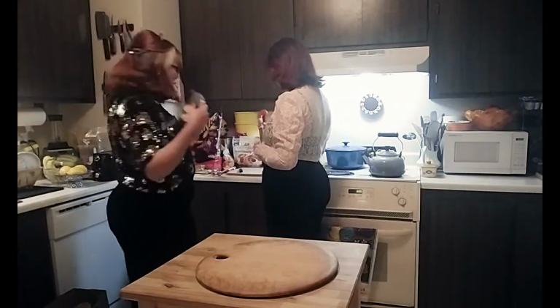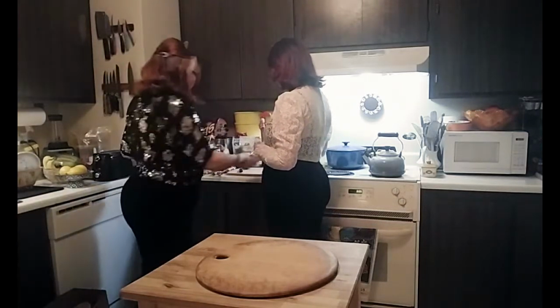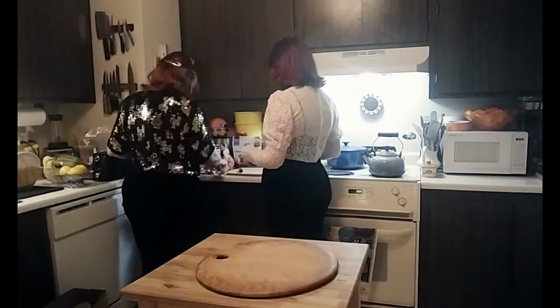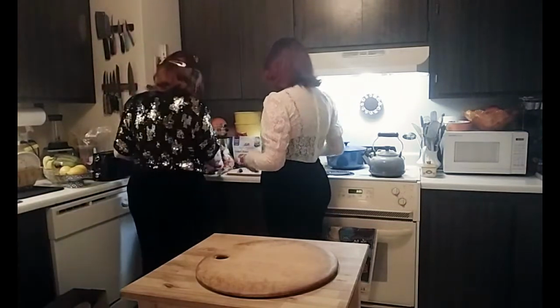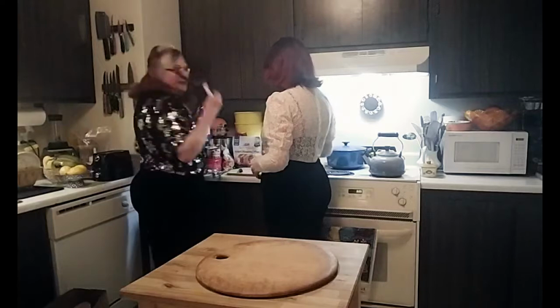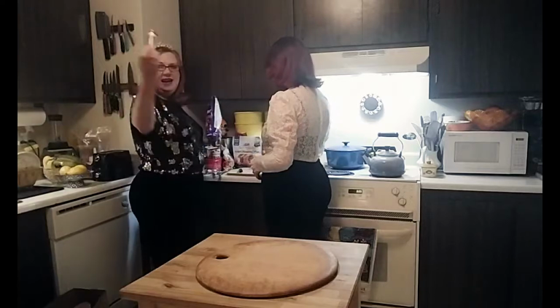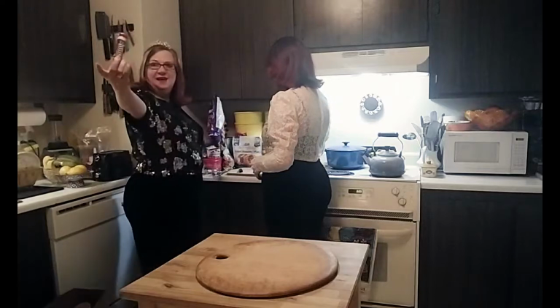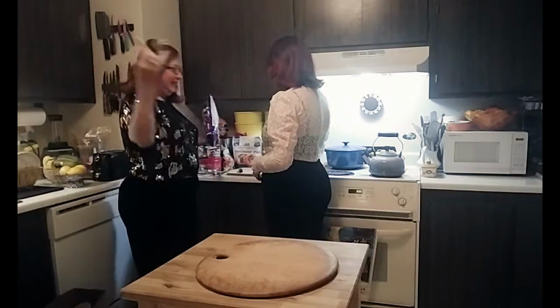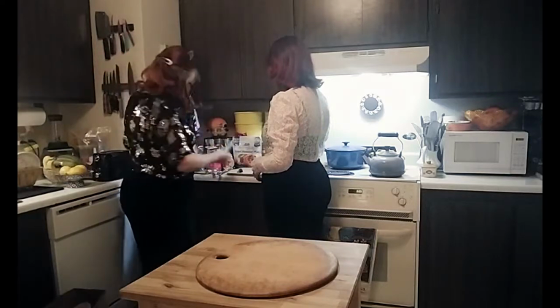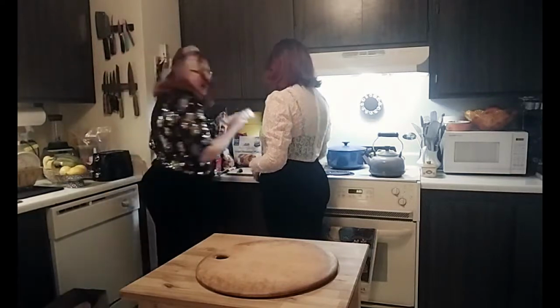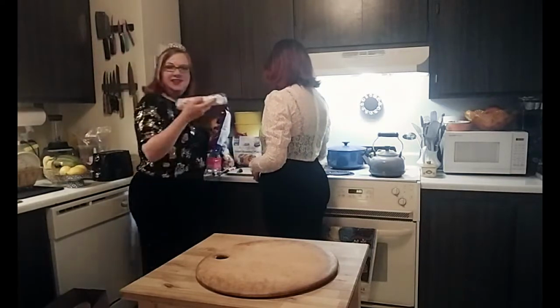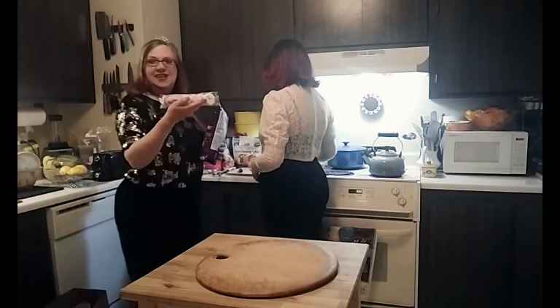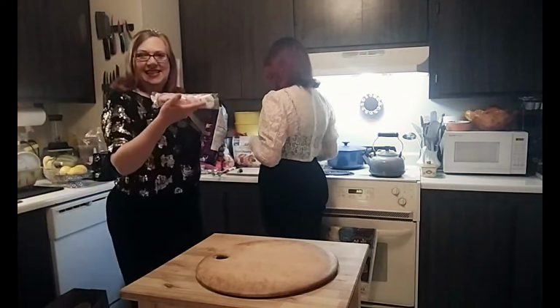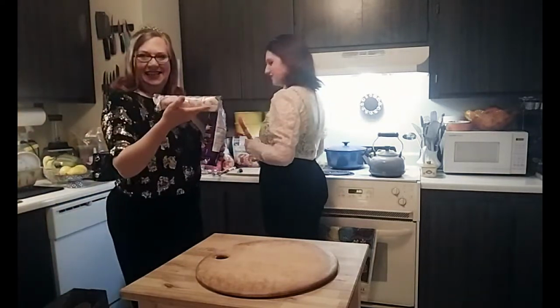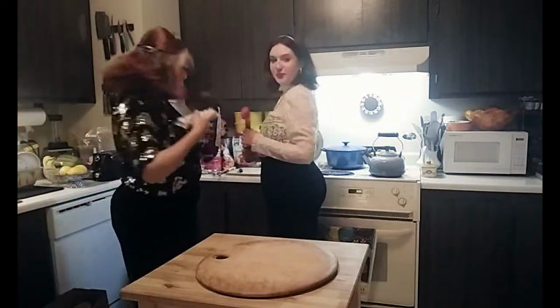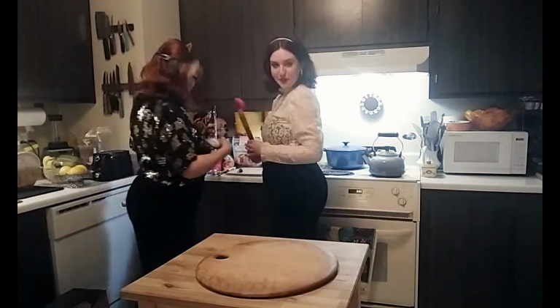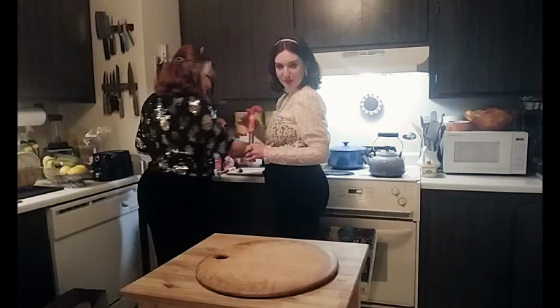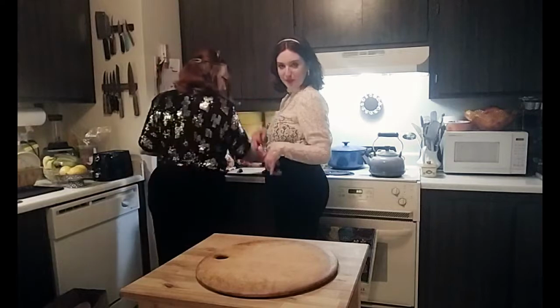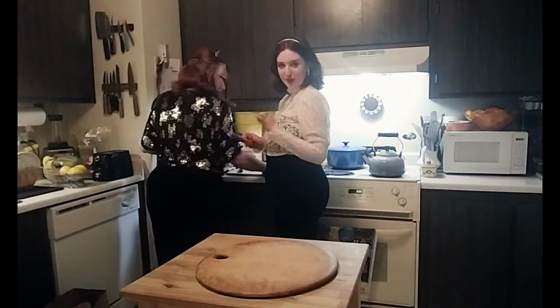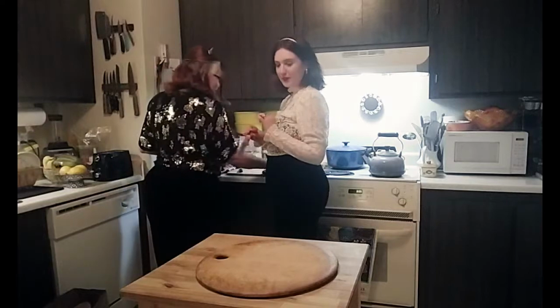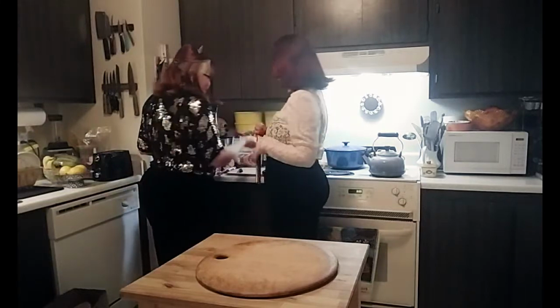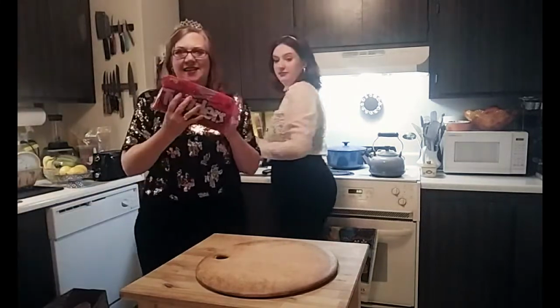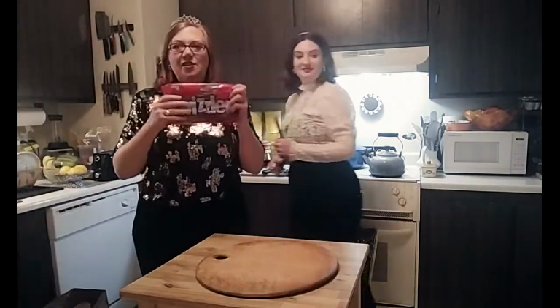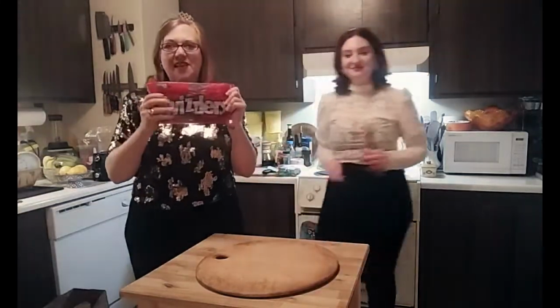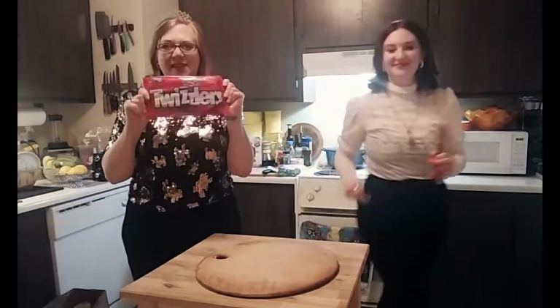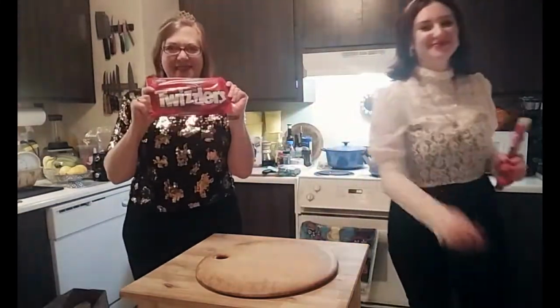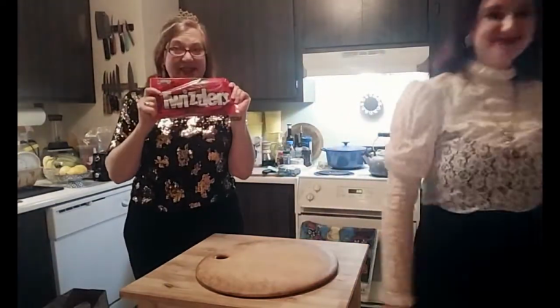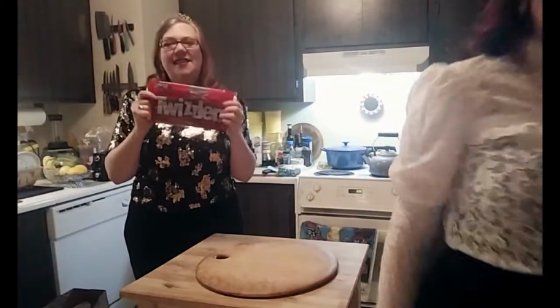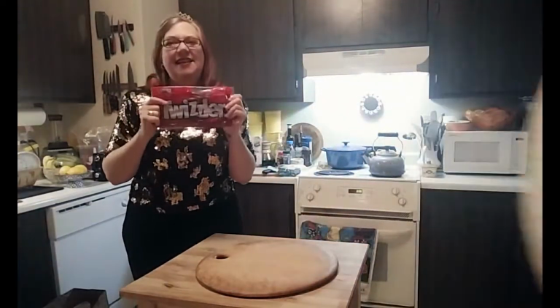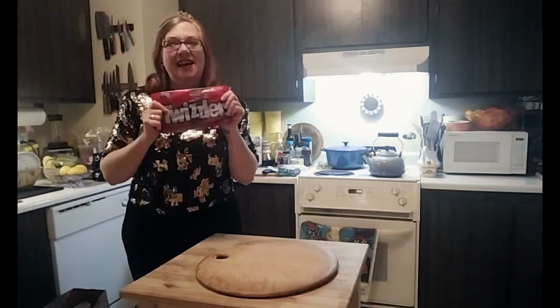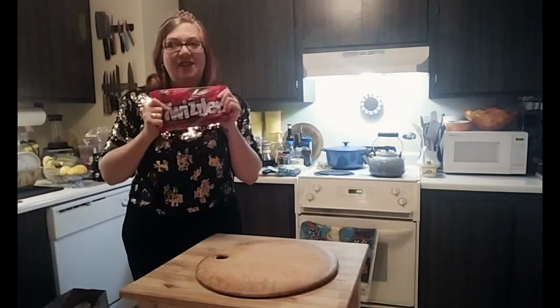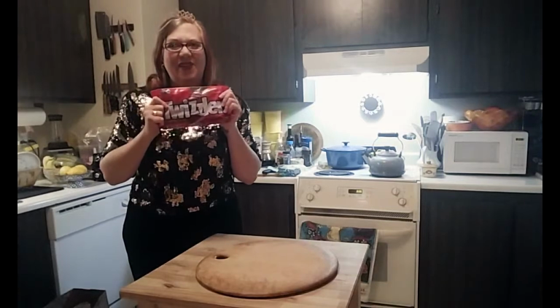We have M&Ms, powdered donuts, and the most important ingredient — a huge thing of Quizzlers. This is like the caviar of junk food.